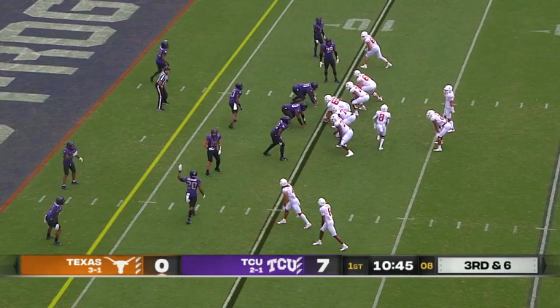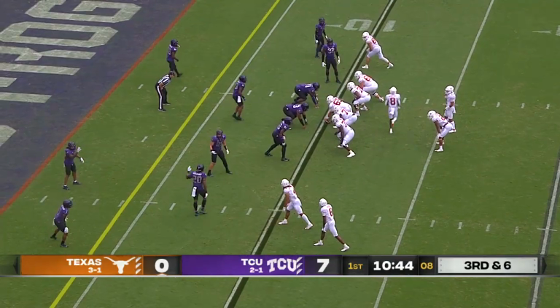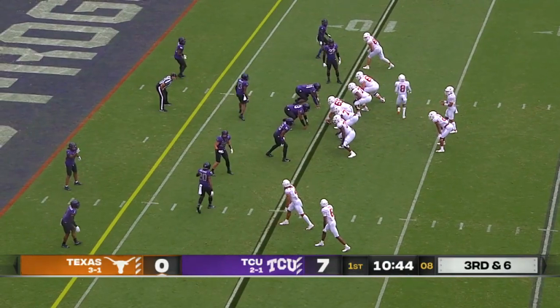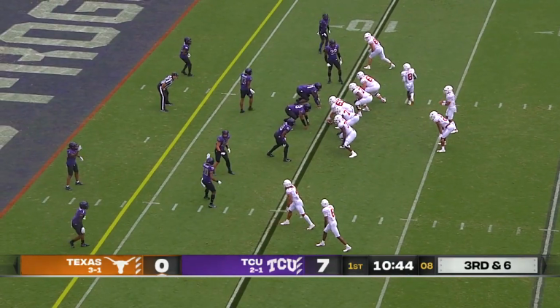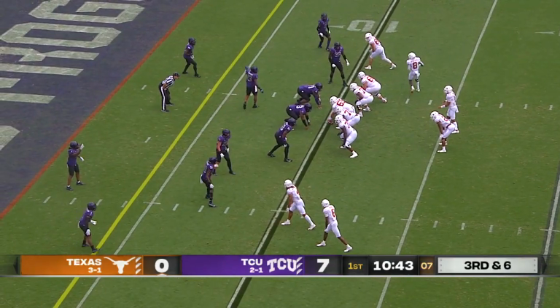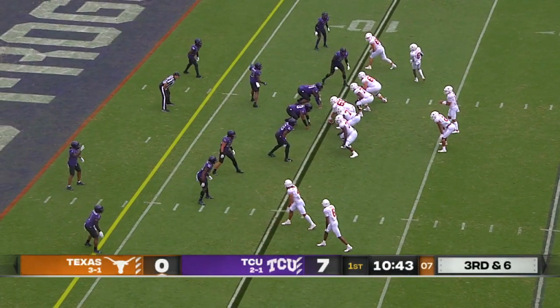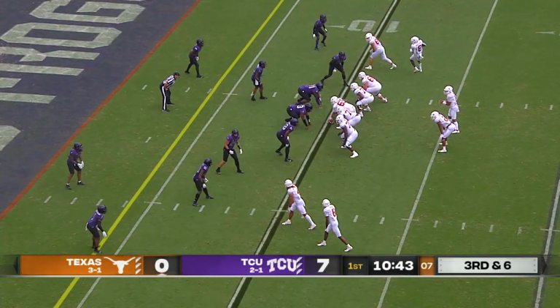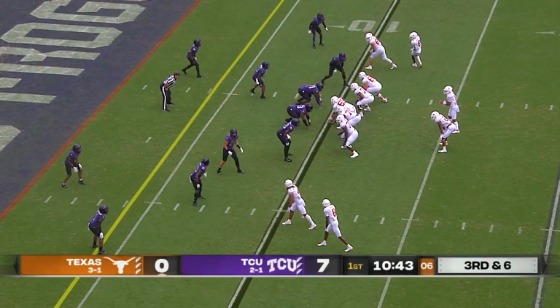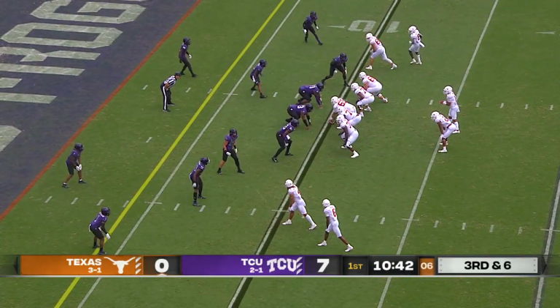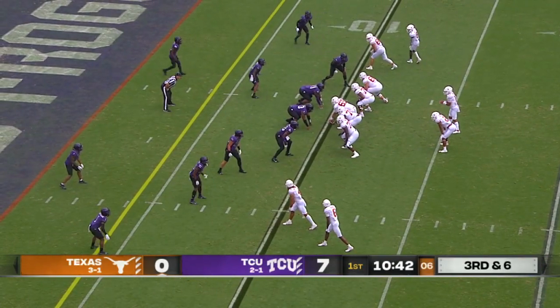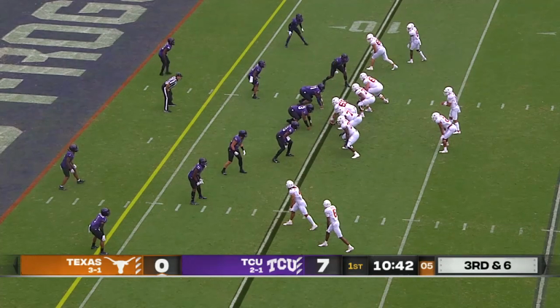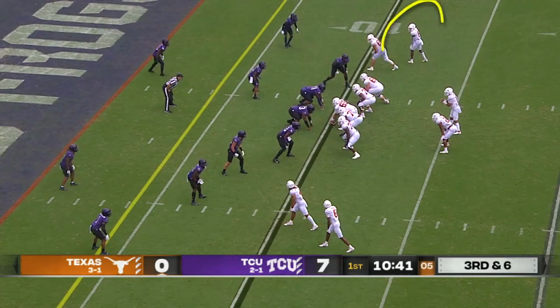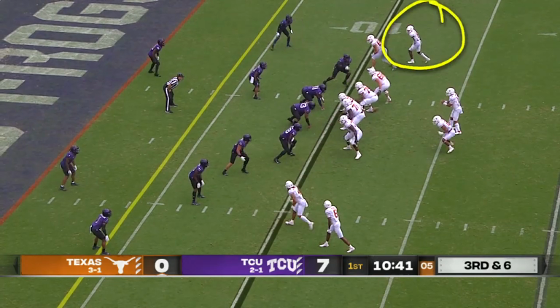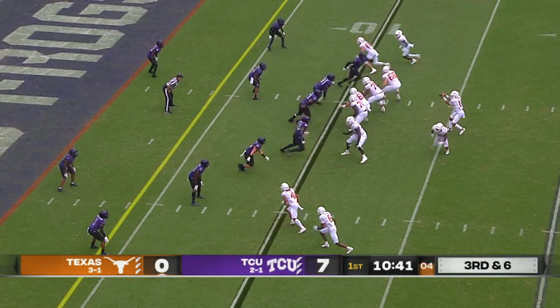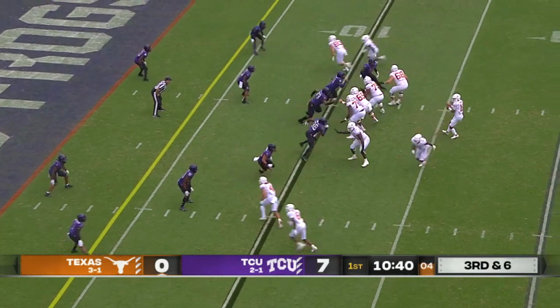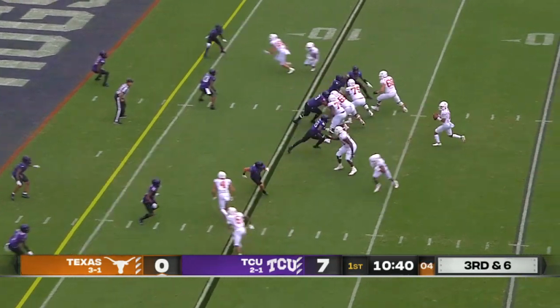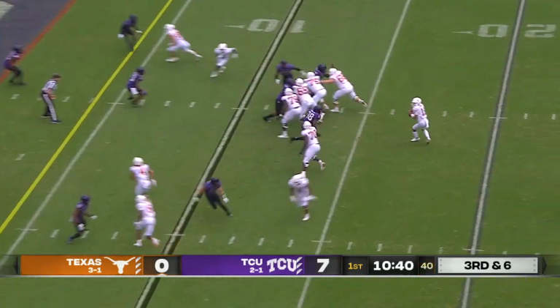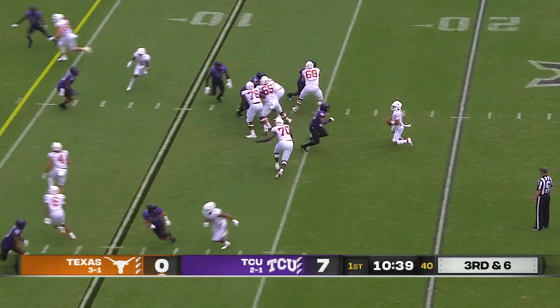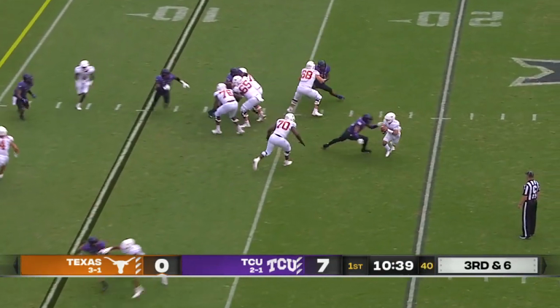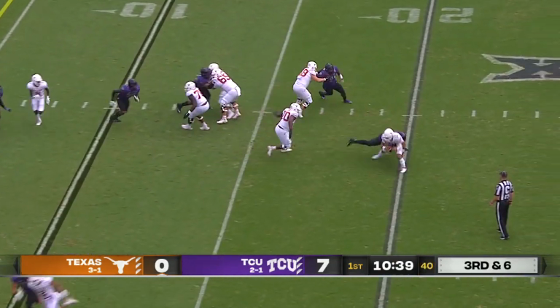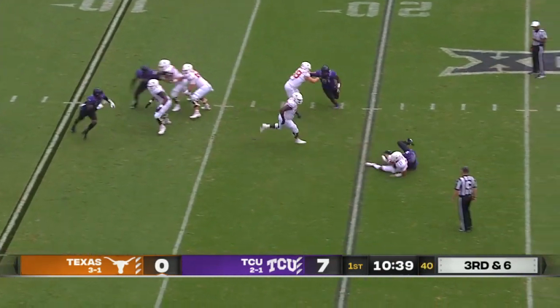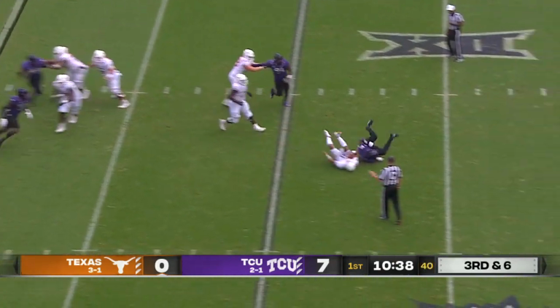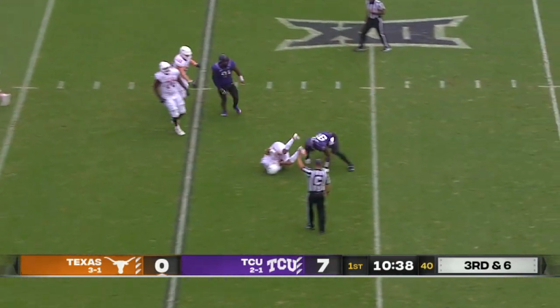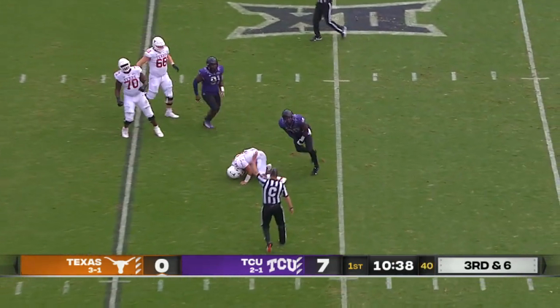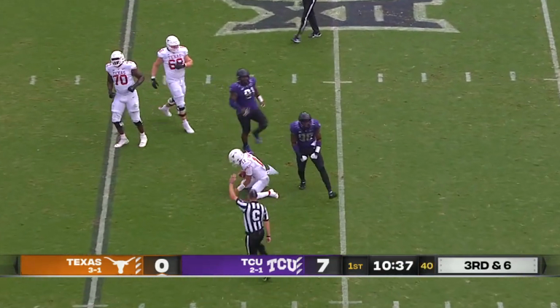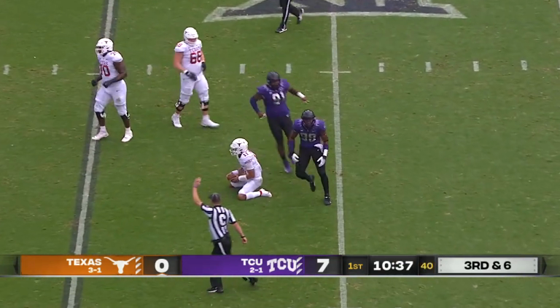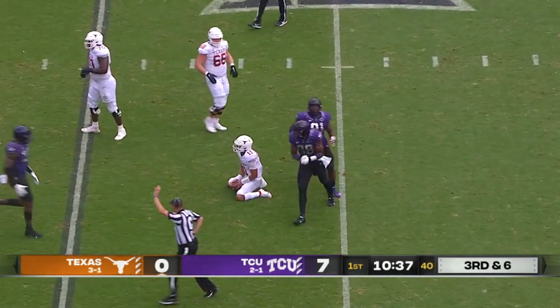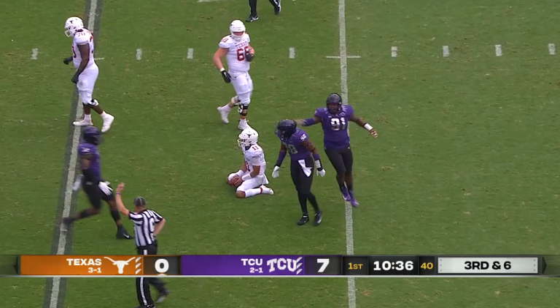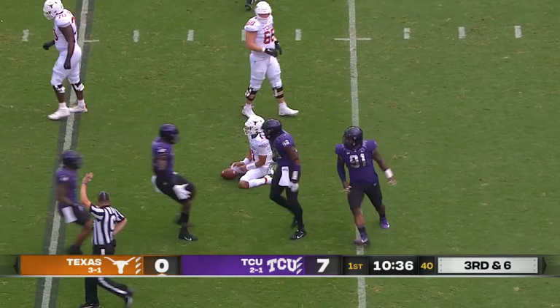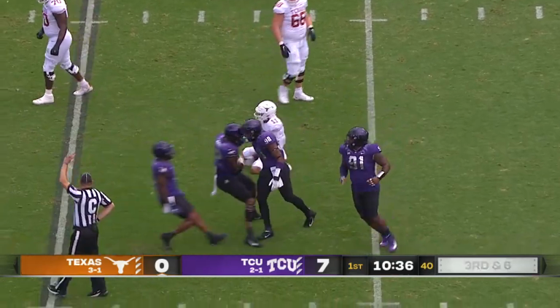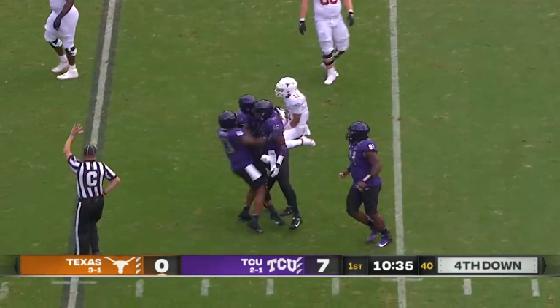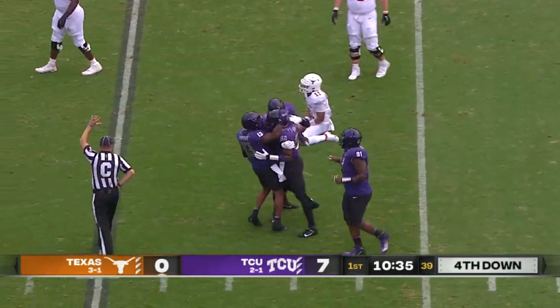Watch for Xavier Worthy in motion, top of your screen. He had three touchdowns last week. Thompson looking the other way, and he's sacked back at the 21-yard line.